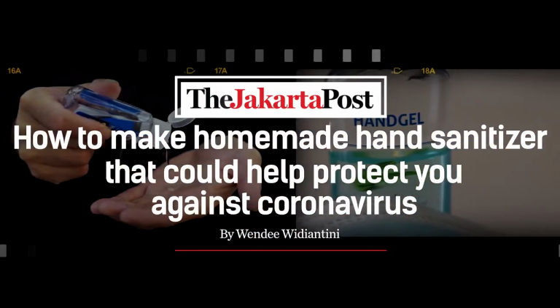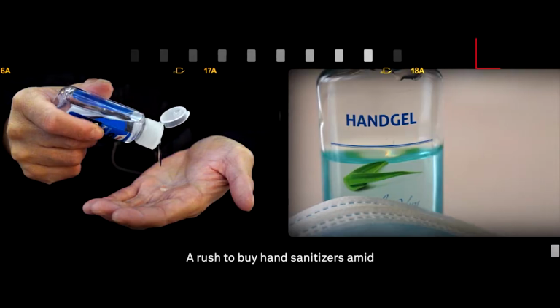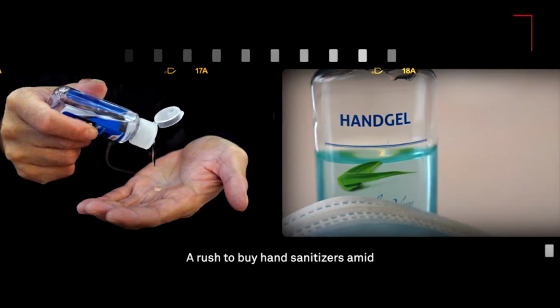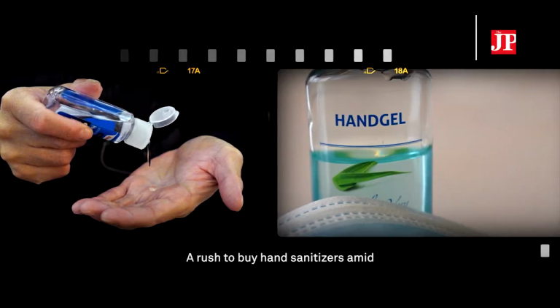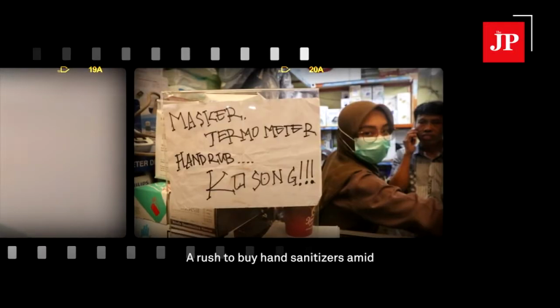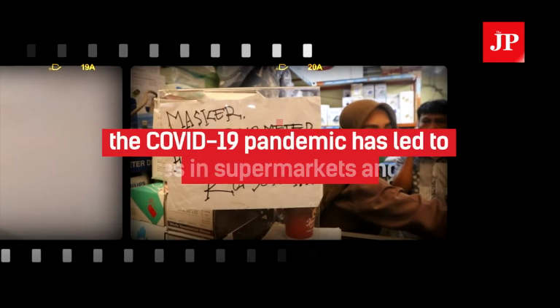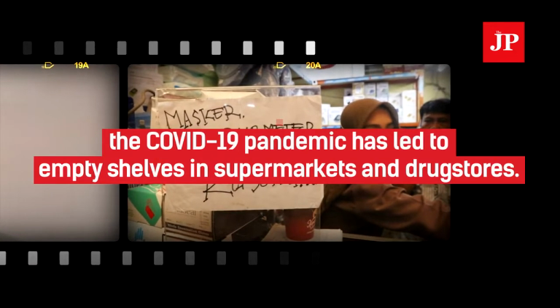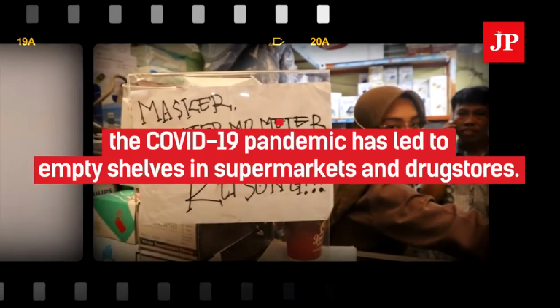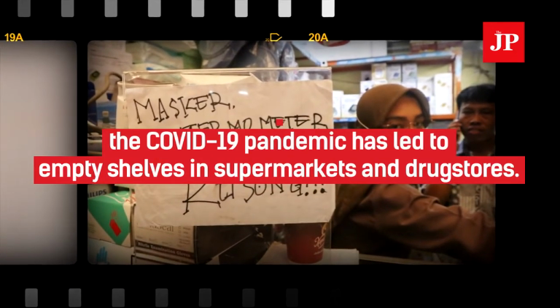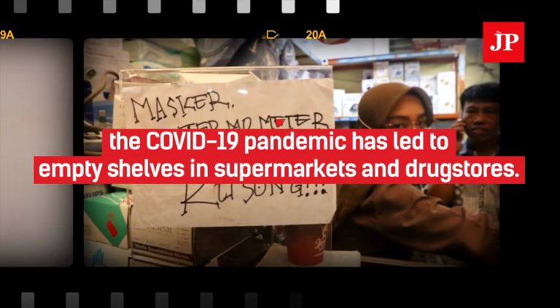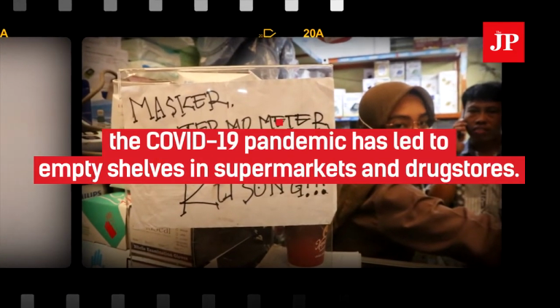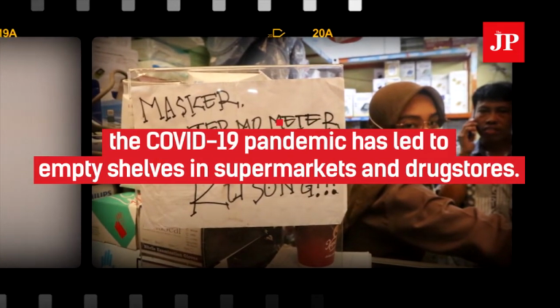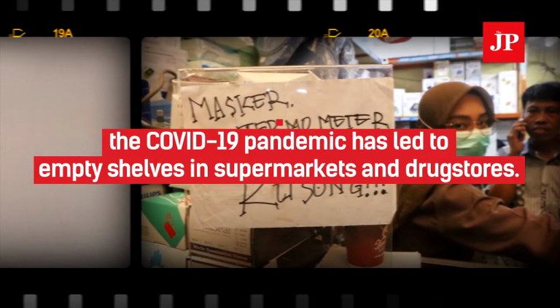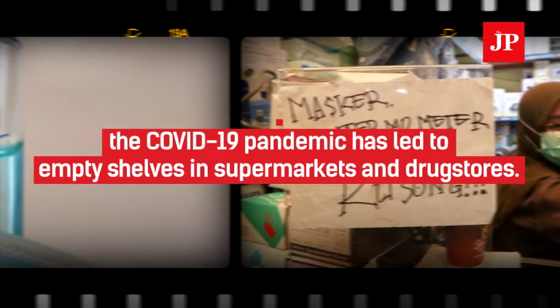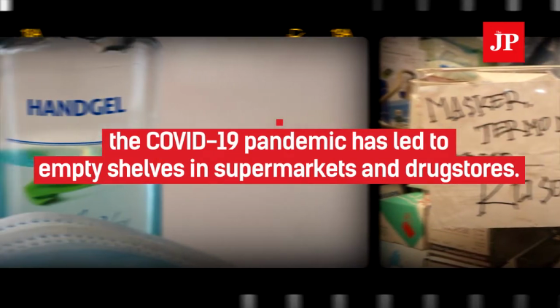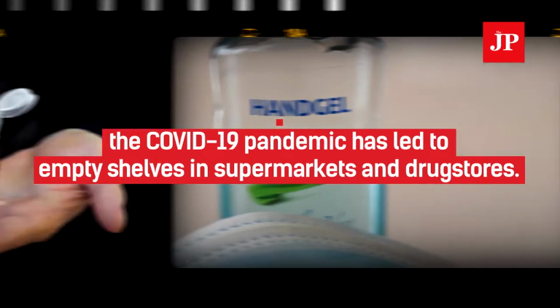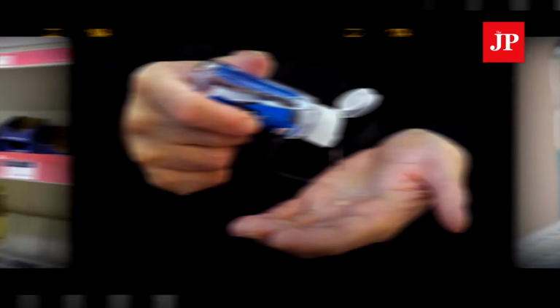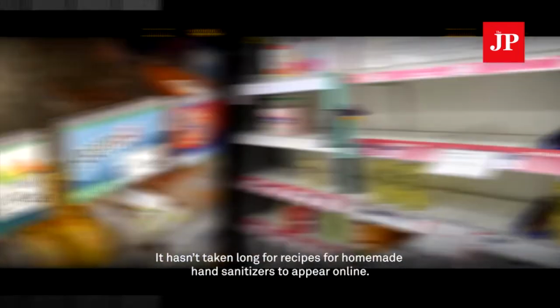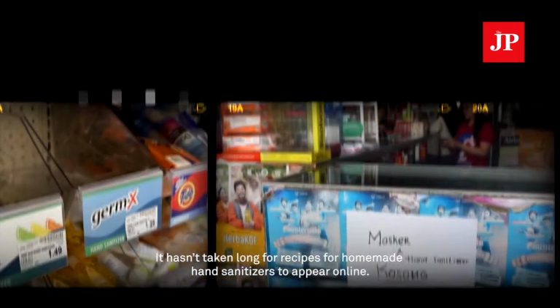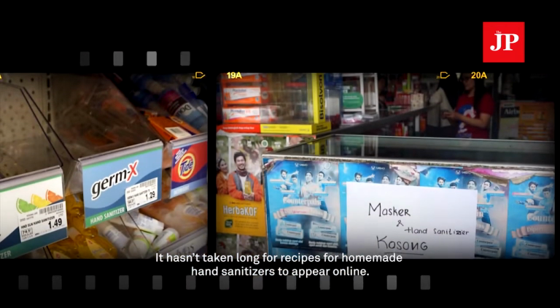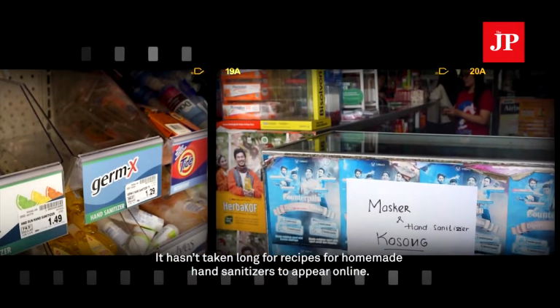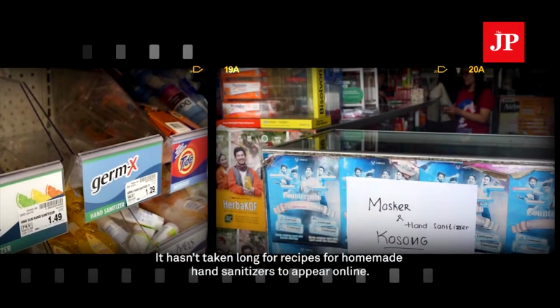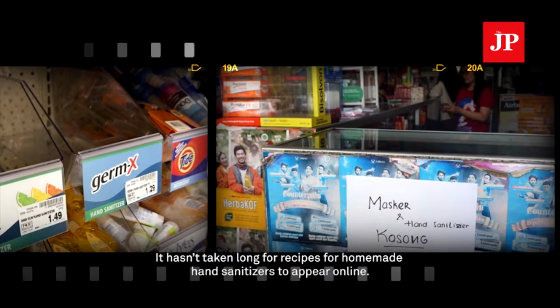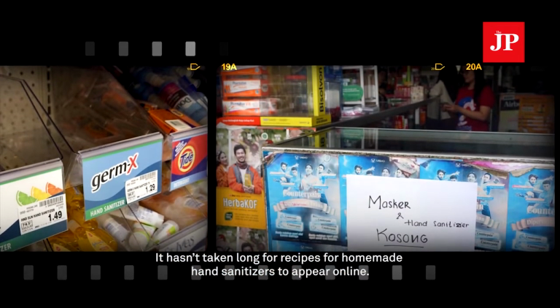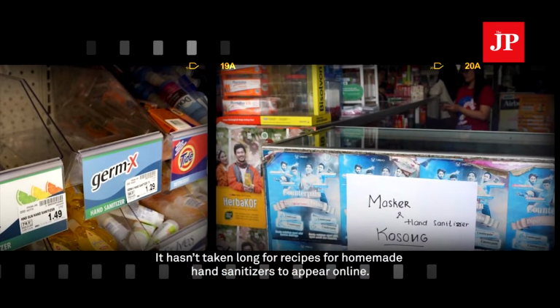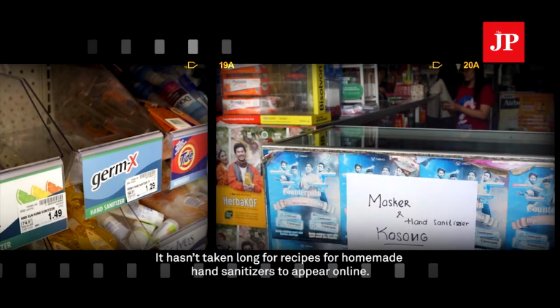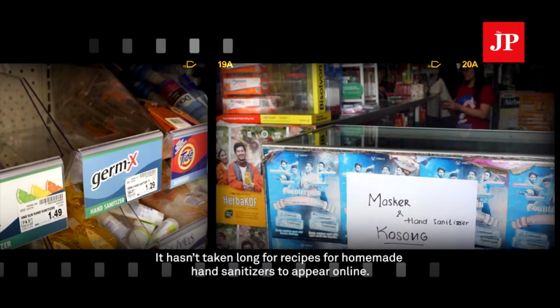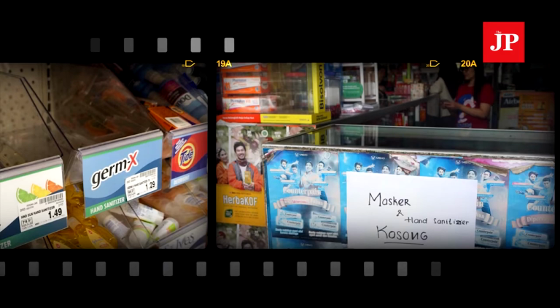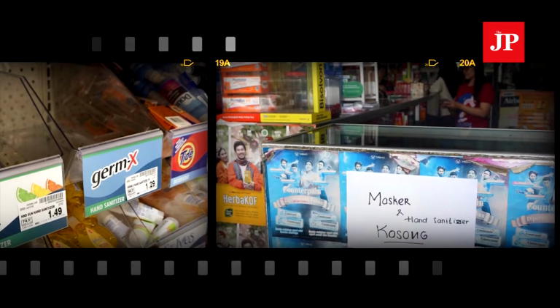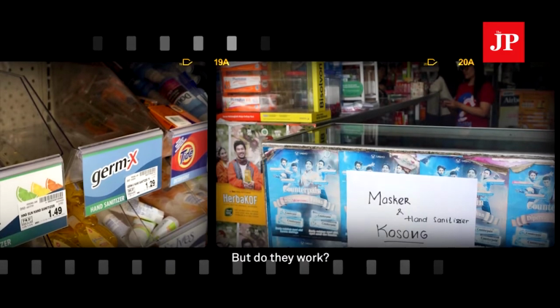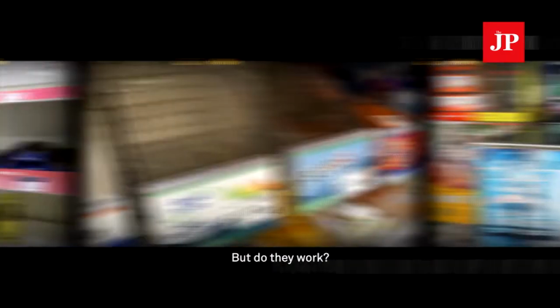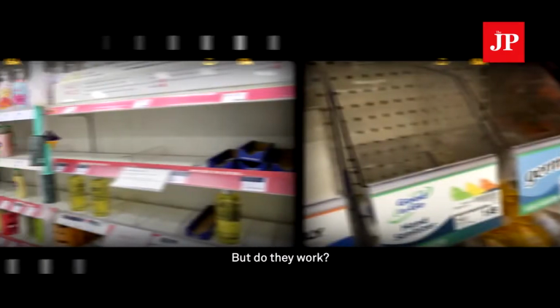A rush to buy hand sanitizers amid the COVID-19 pandemic has led to empty shelves in supermarkets and drugstores. It hasn't taken long for recipes for homemade hand sanitizers to appear online. But do they work?